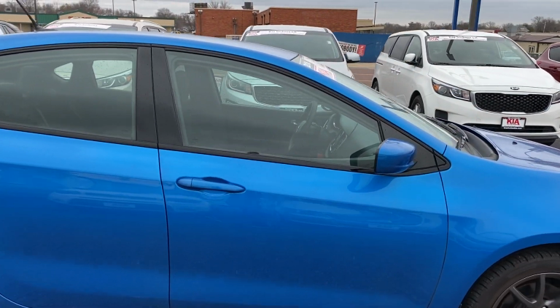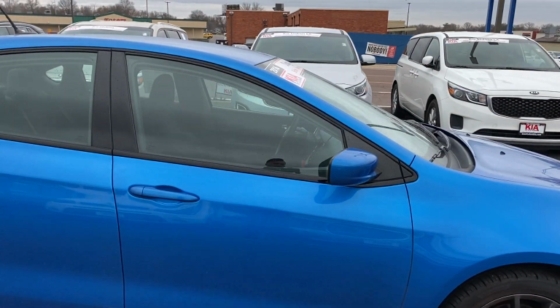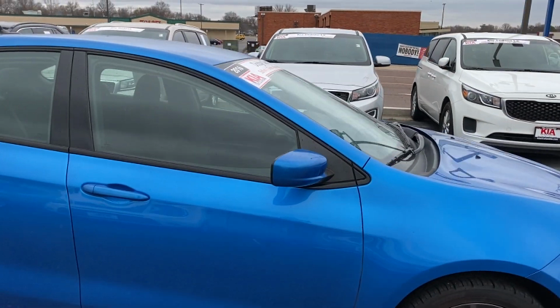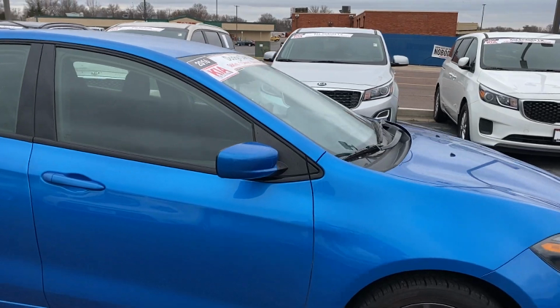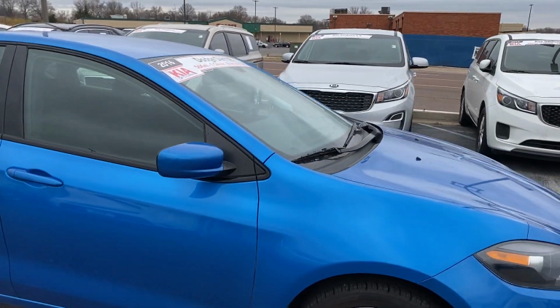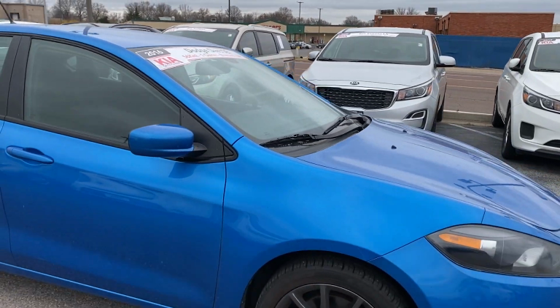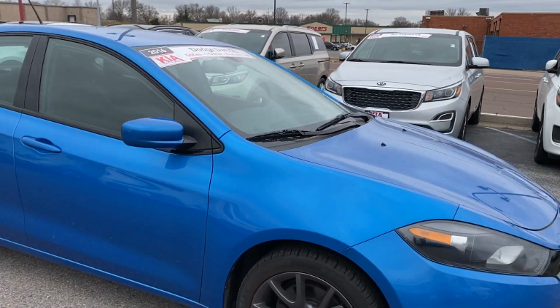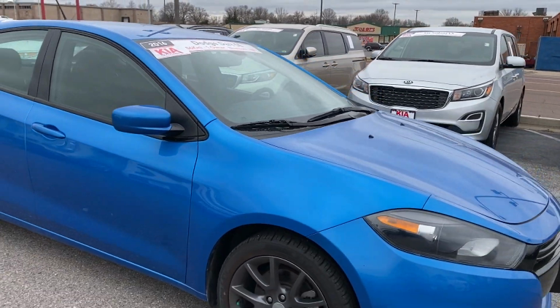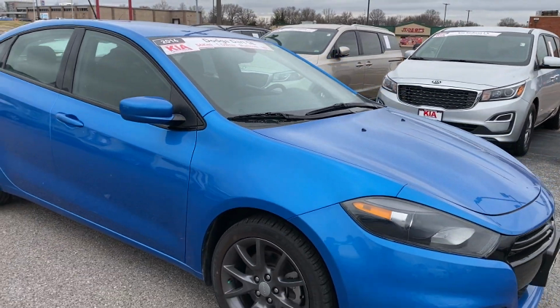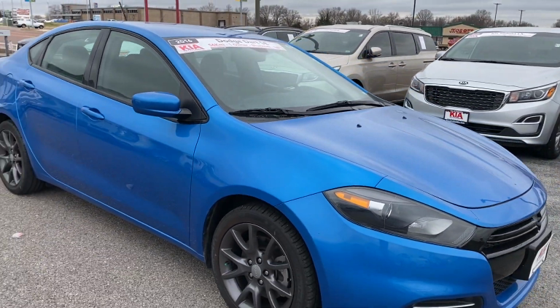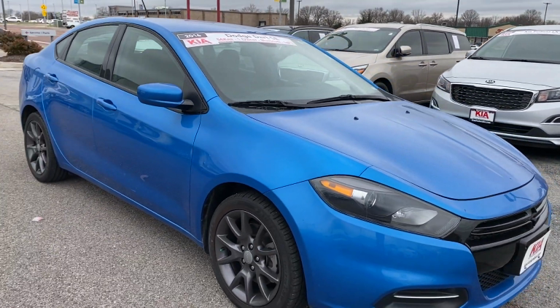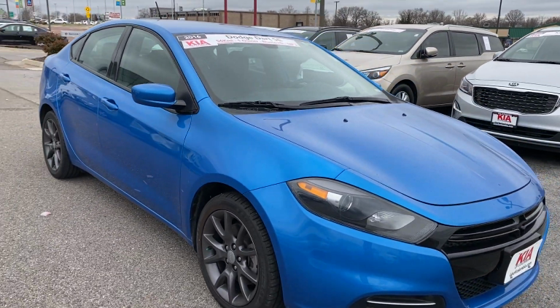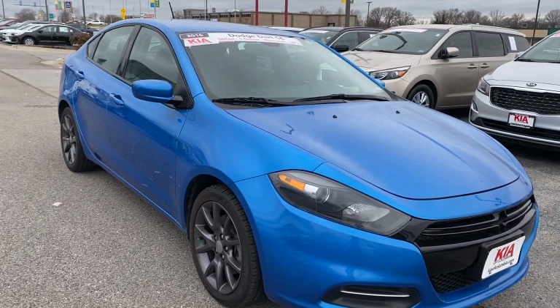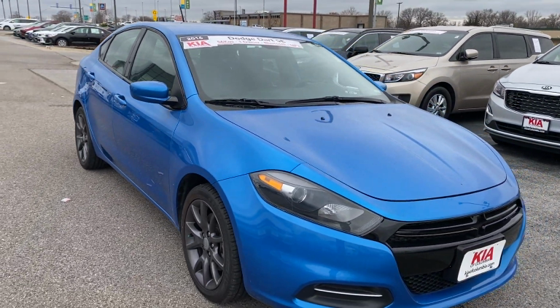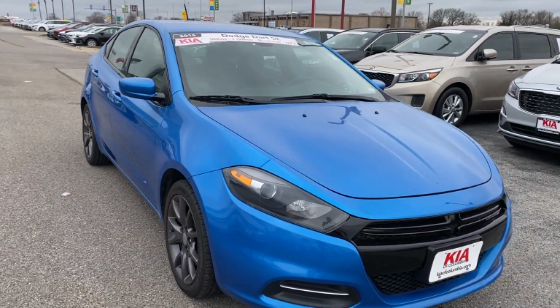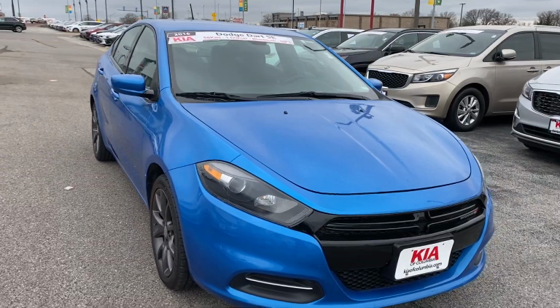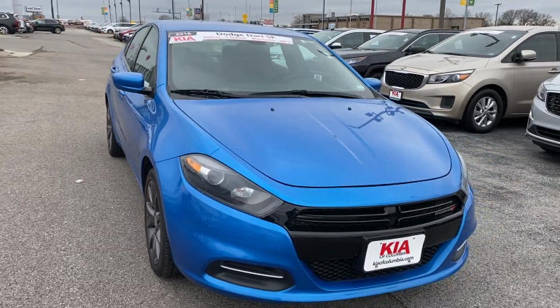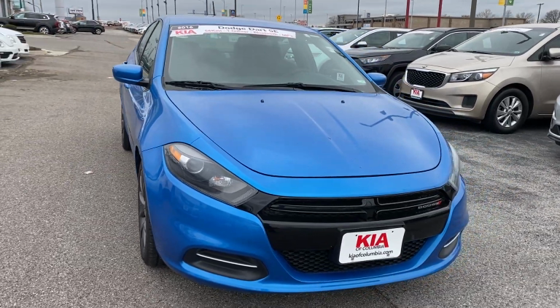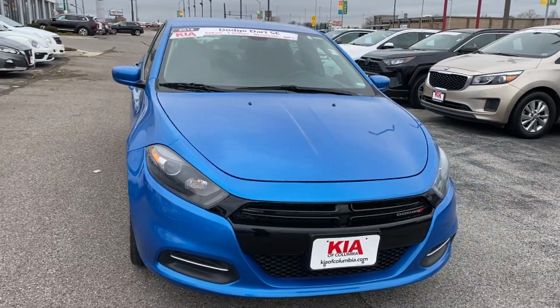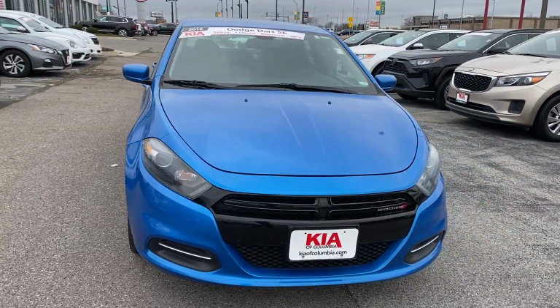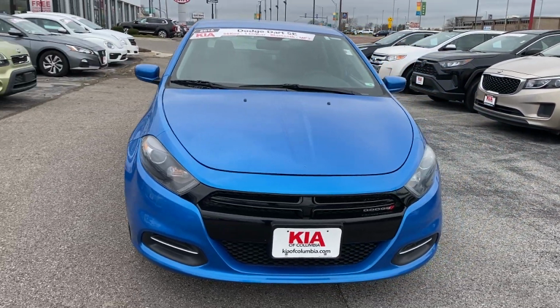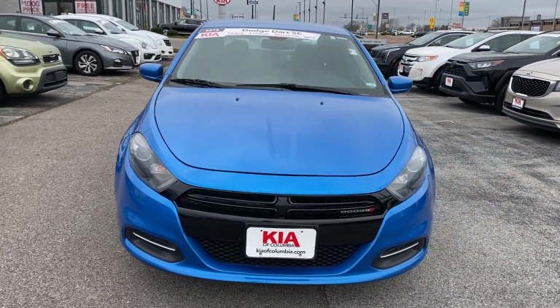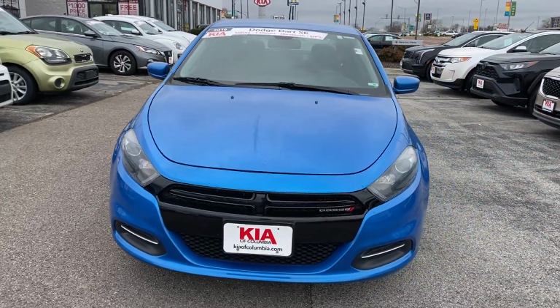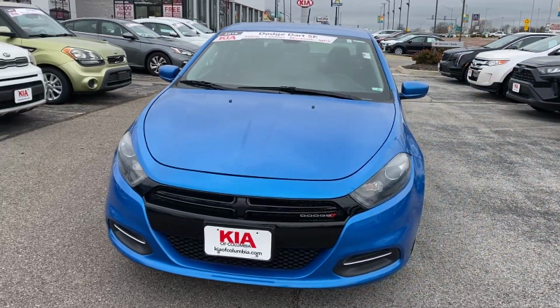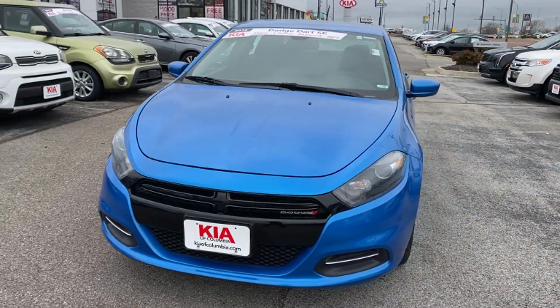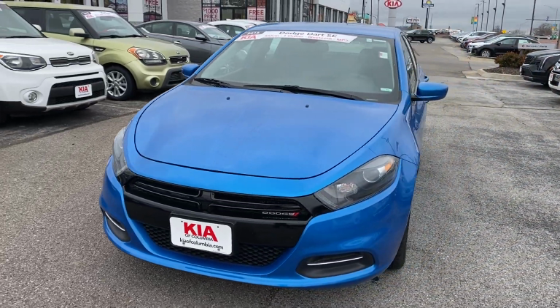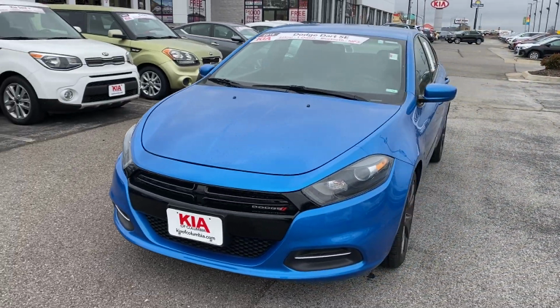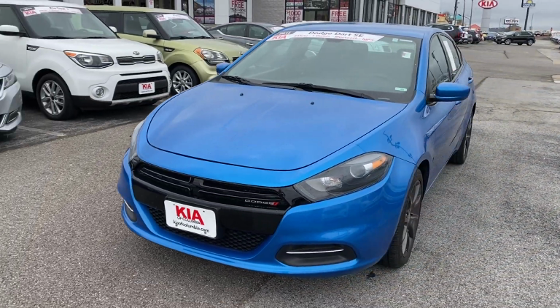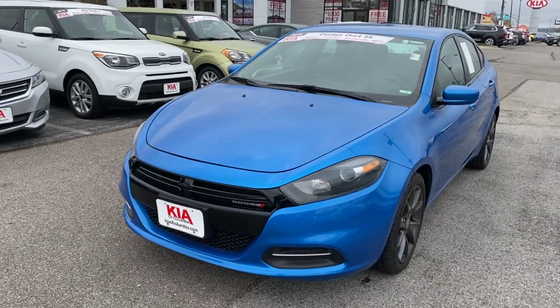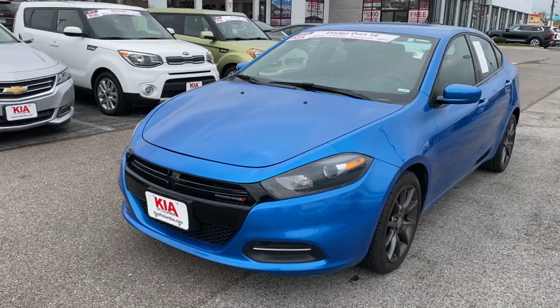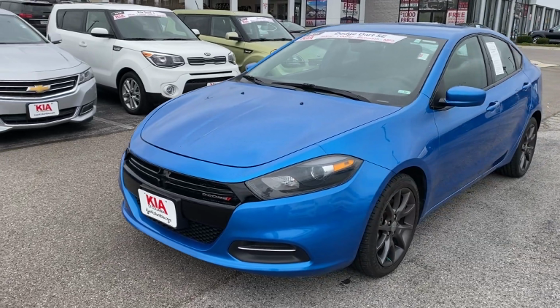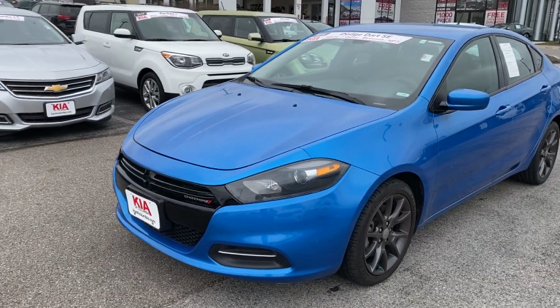Got some nice amenities on the inside. And up front, we've got some sharp-looking projector beam headlights. That signature Dodge front end. Nice little body line accents on the hood there.